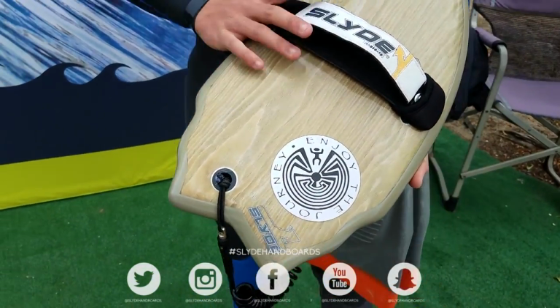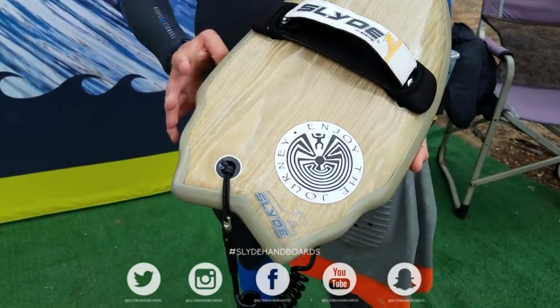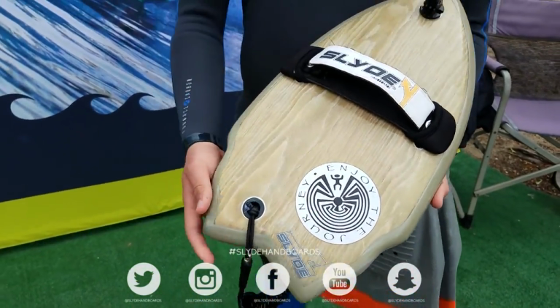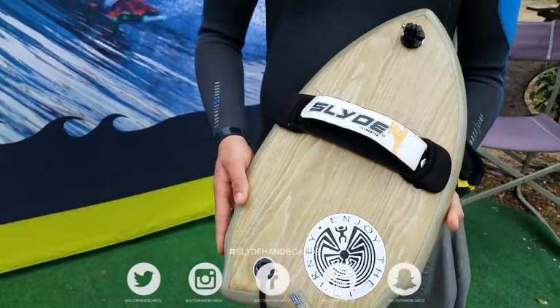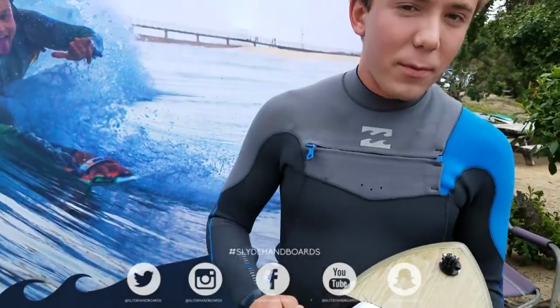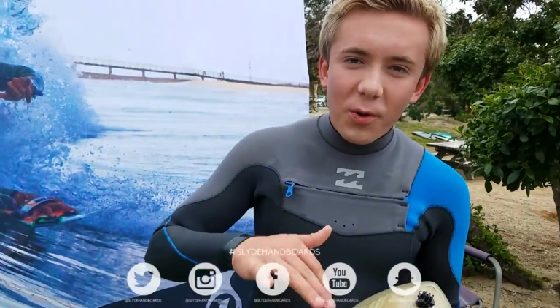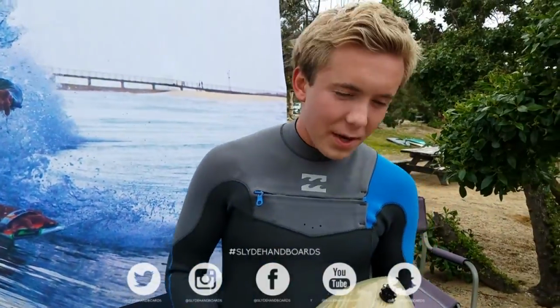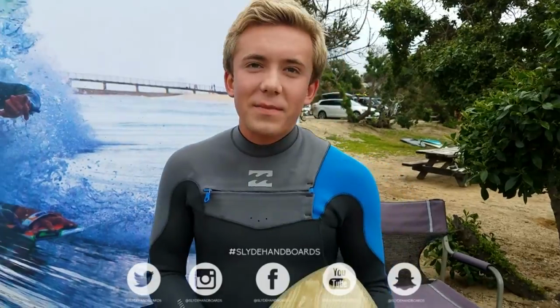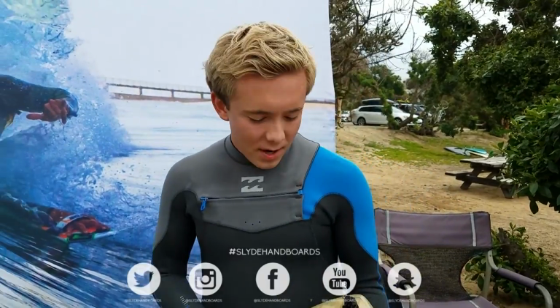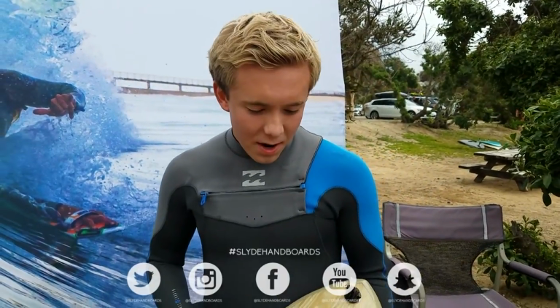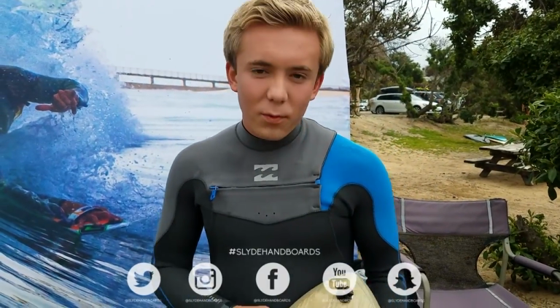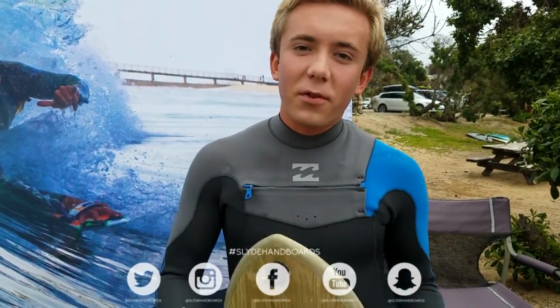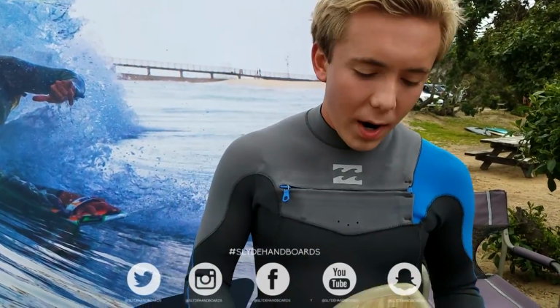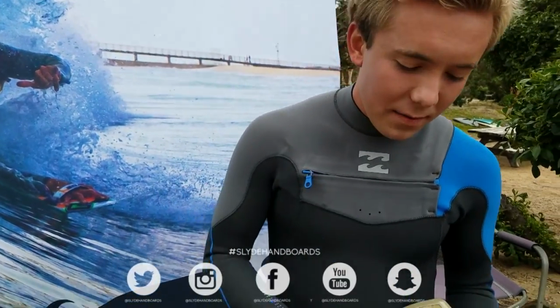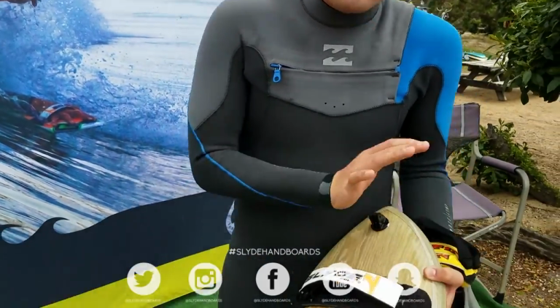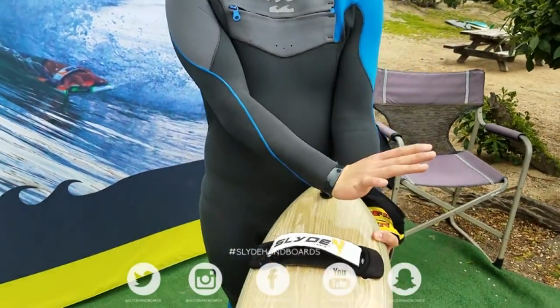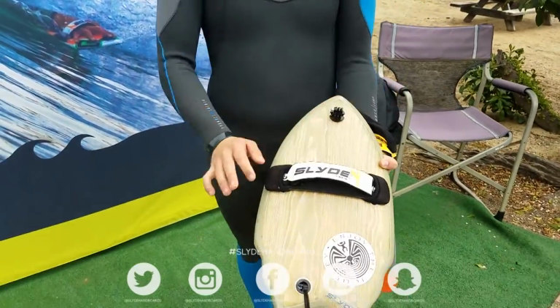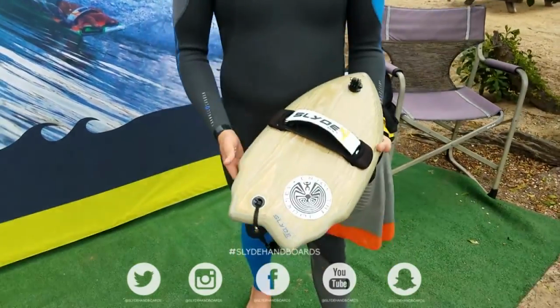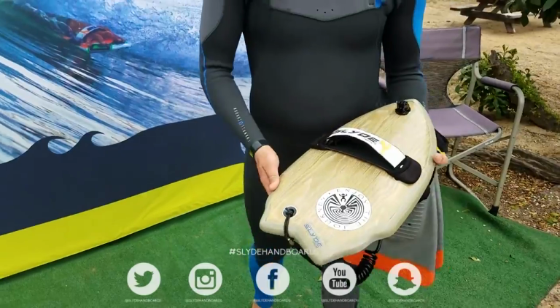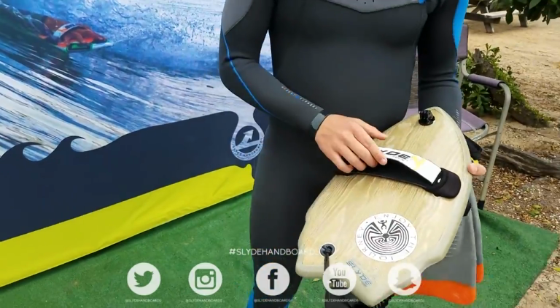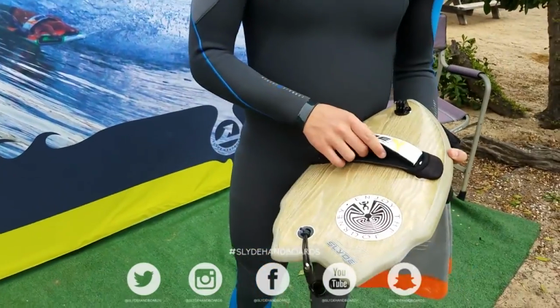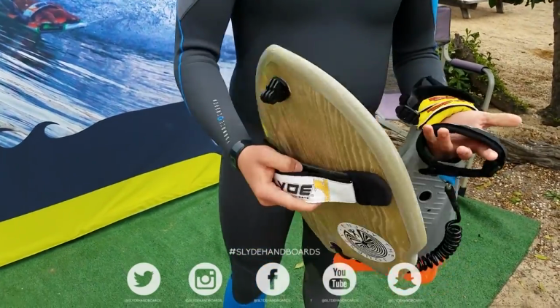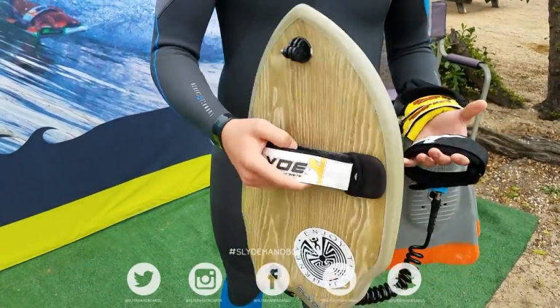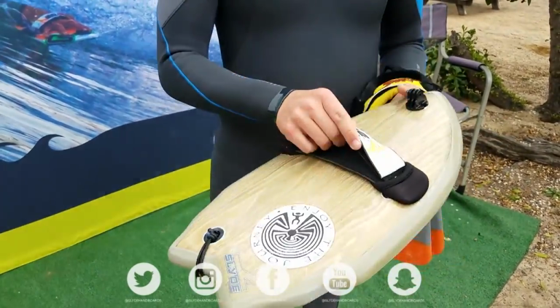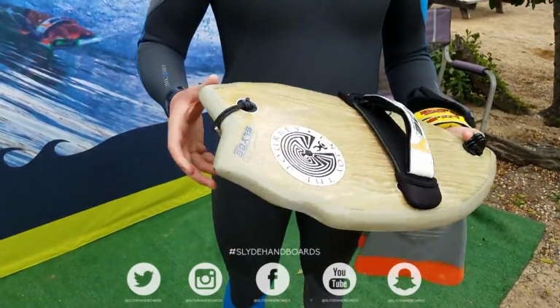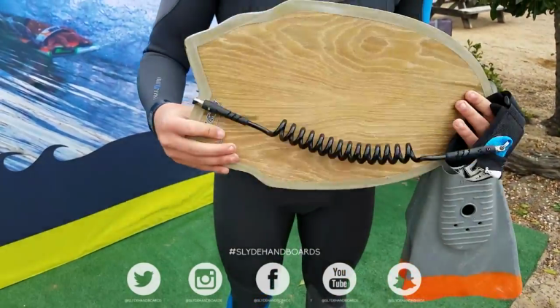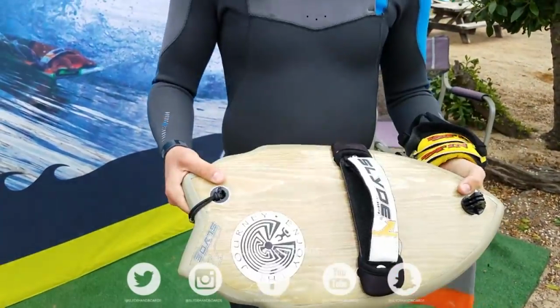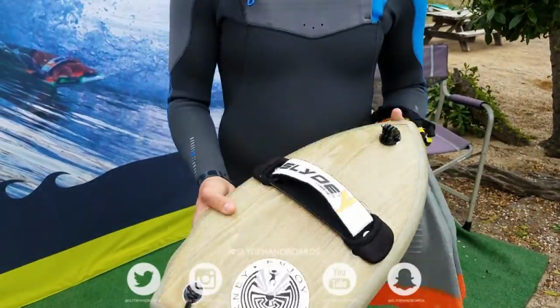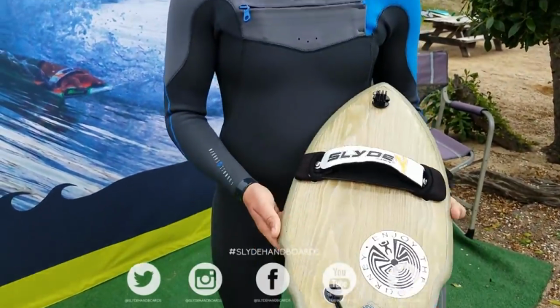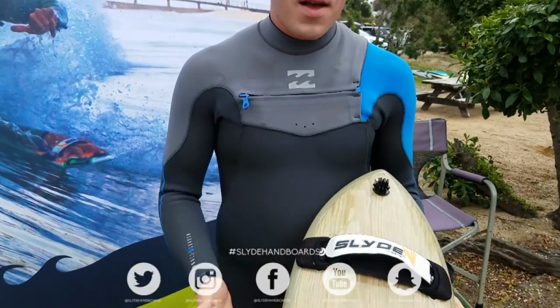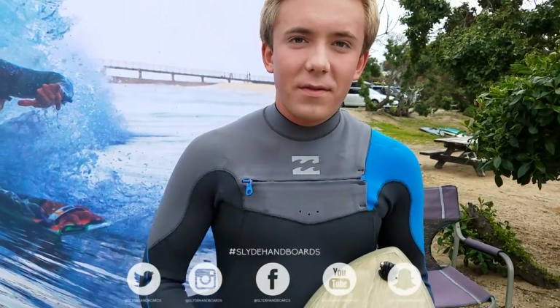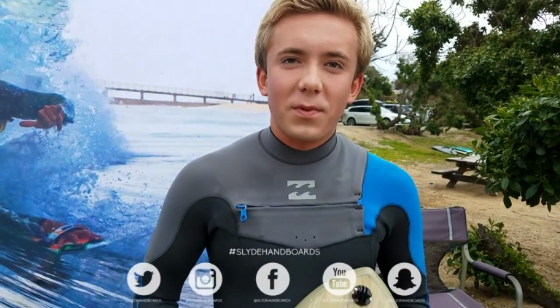Great board for kind of mushy corners like Huntington Beach. Really good for long rides and for kind of like getting yourself out of the water. Yeah, it's really light, it's very fast and I love this board.